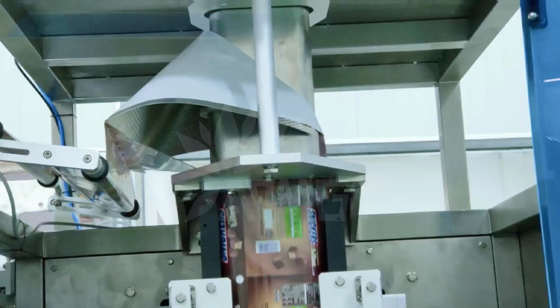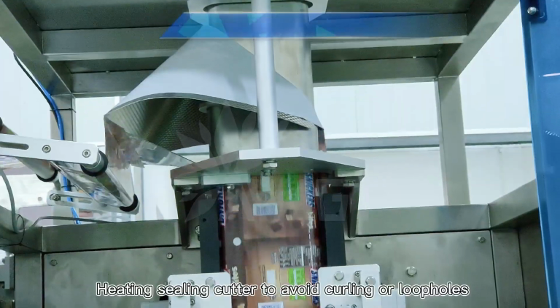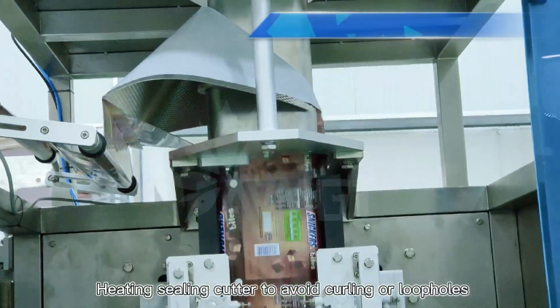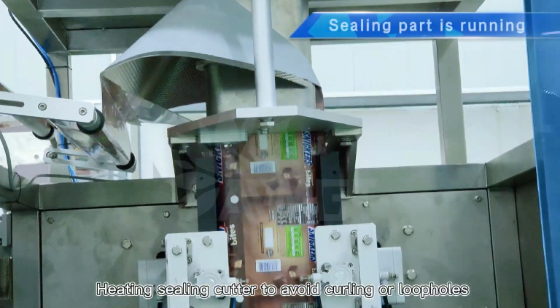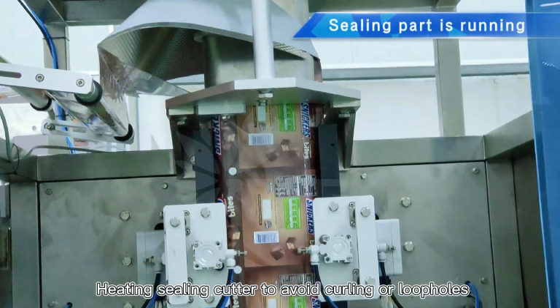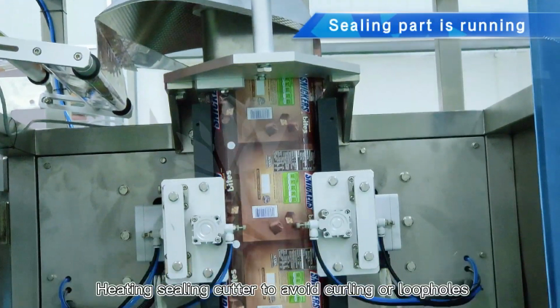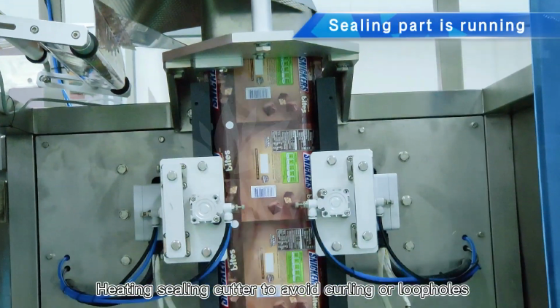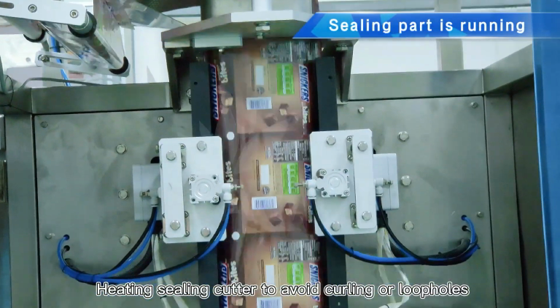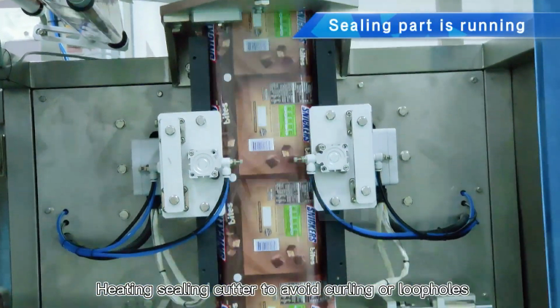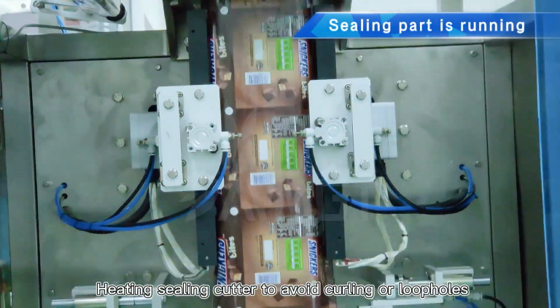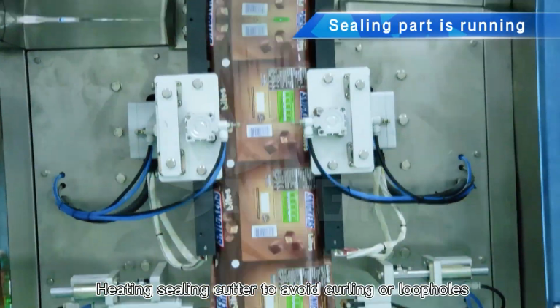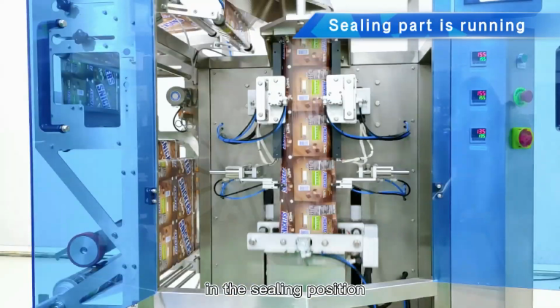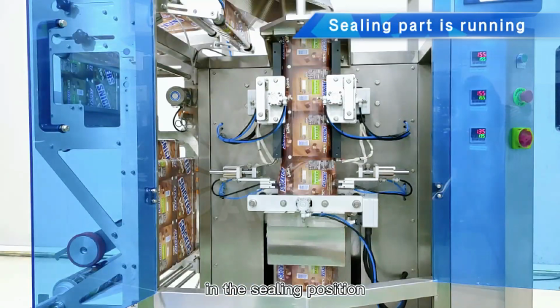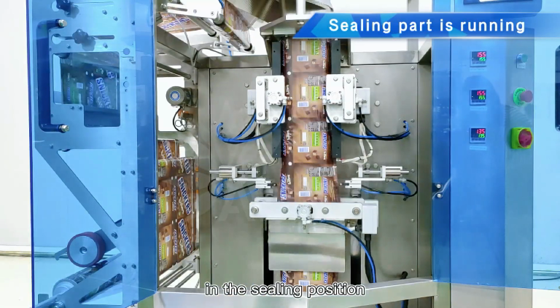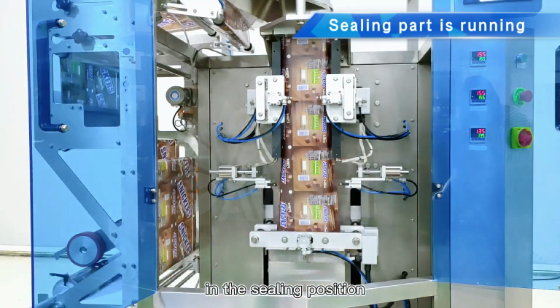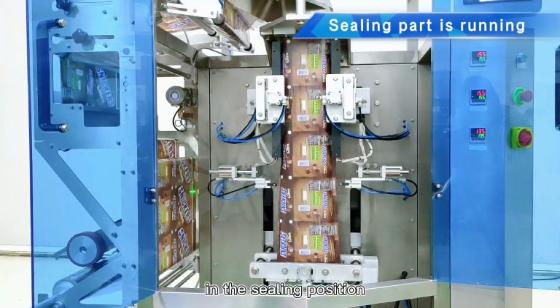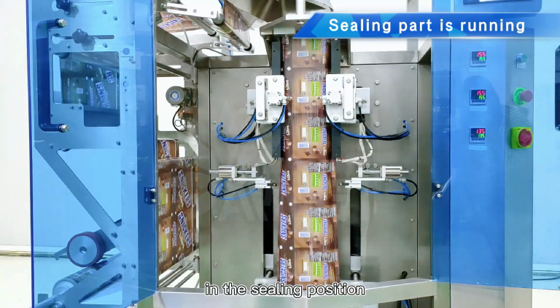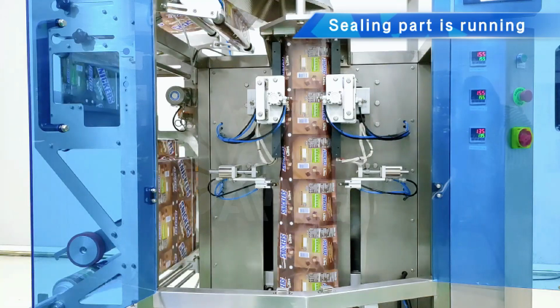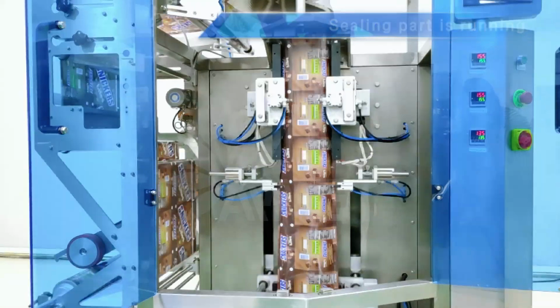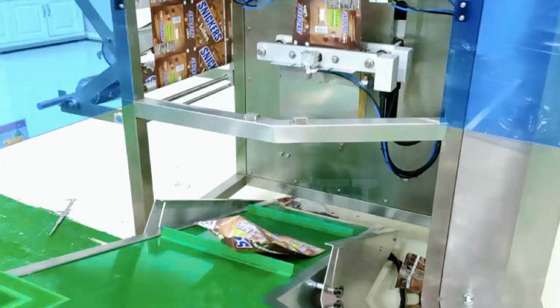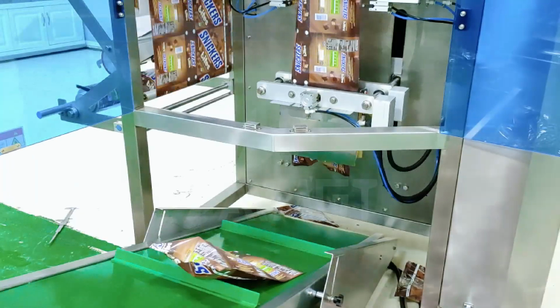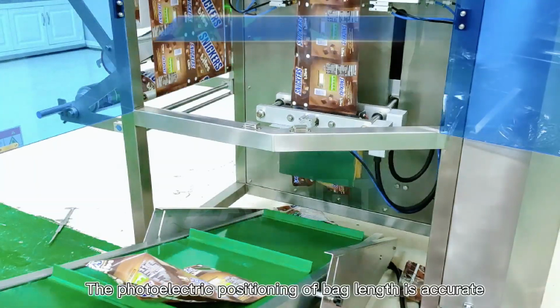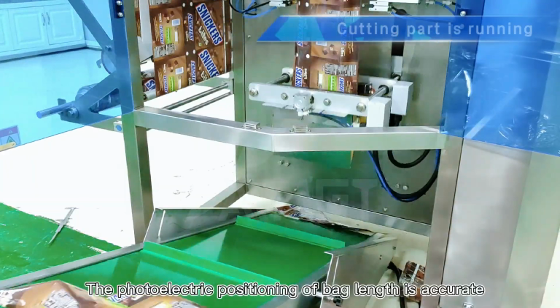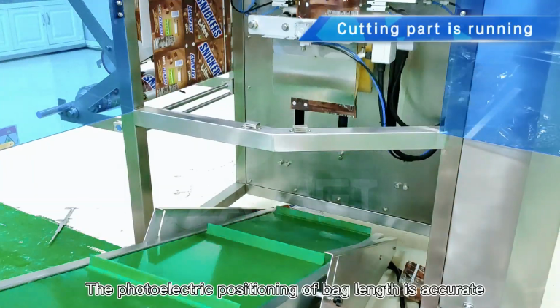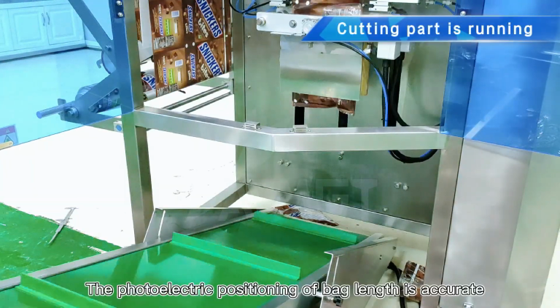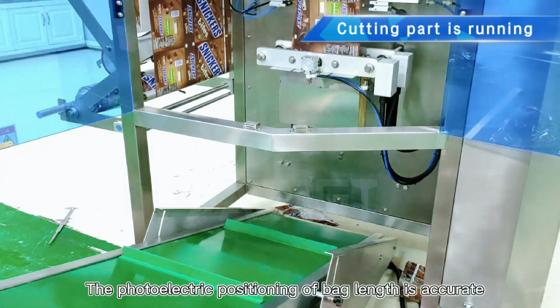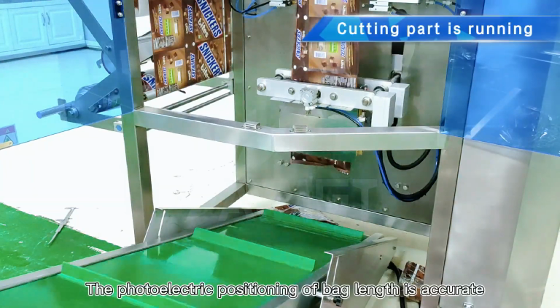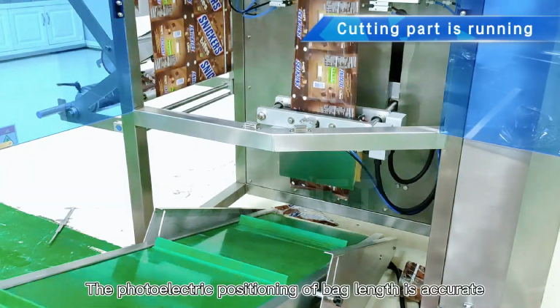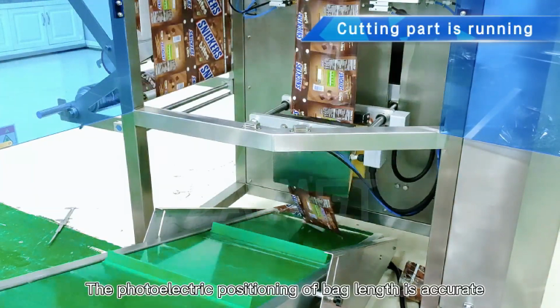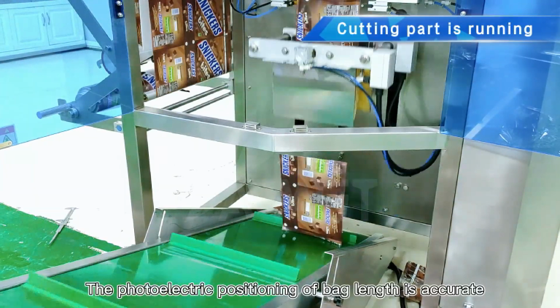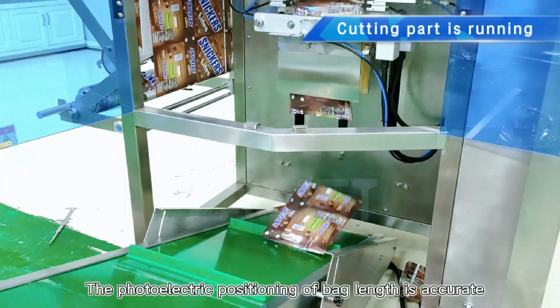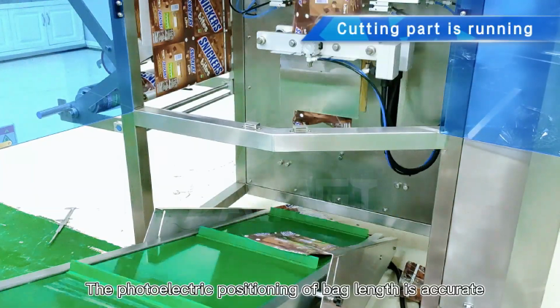Heating sealing cutter to avoid curling or loopholes in the sealing position. The photoelectric positioning of bag length is accurate.